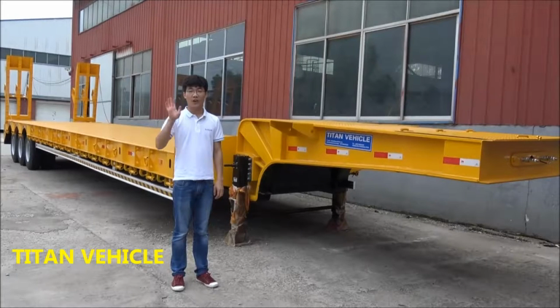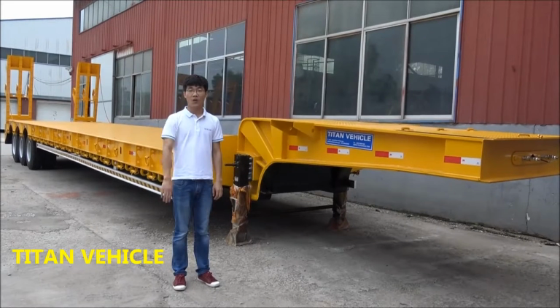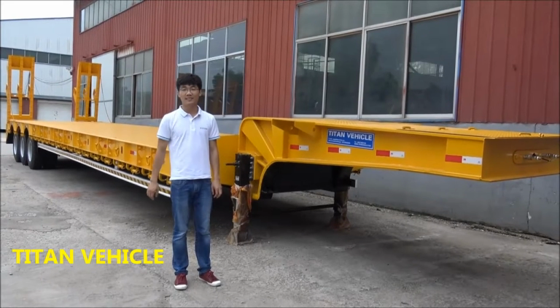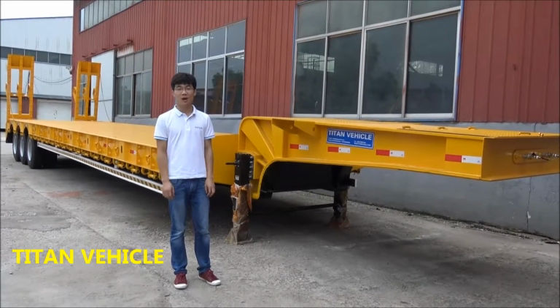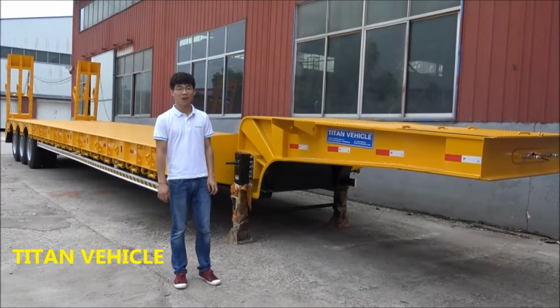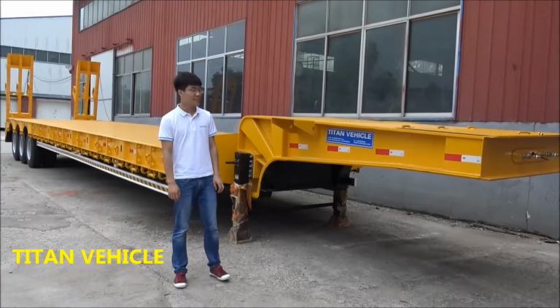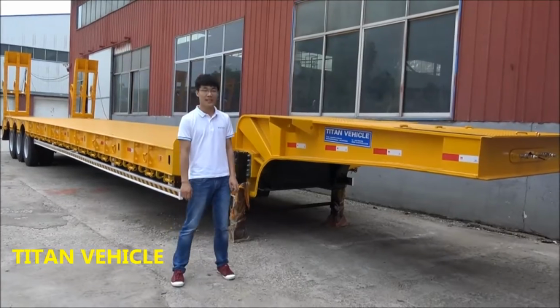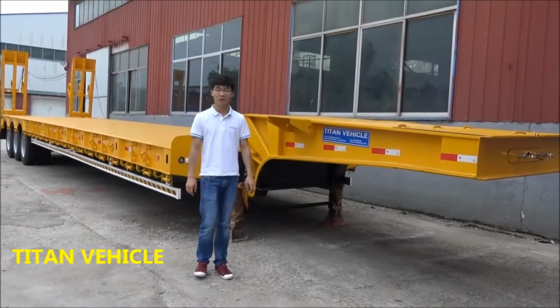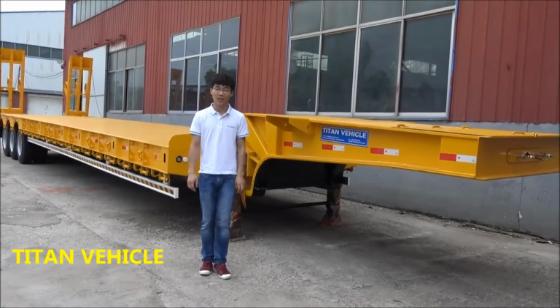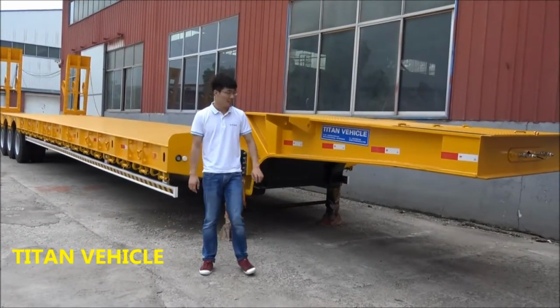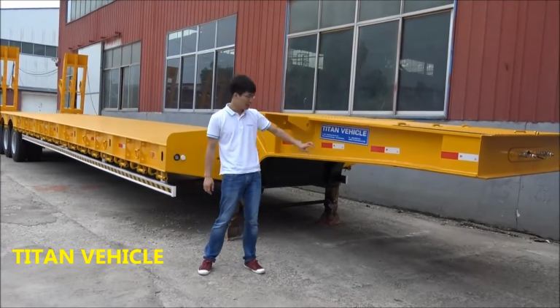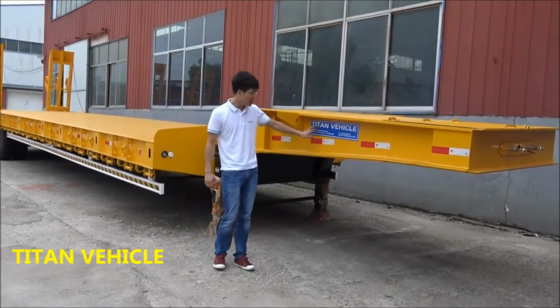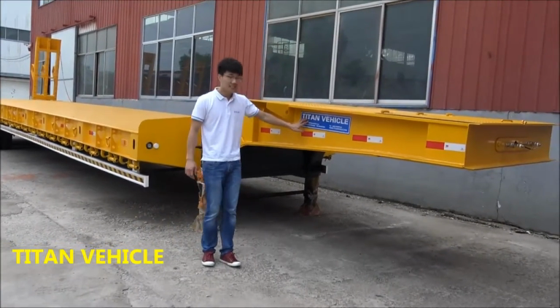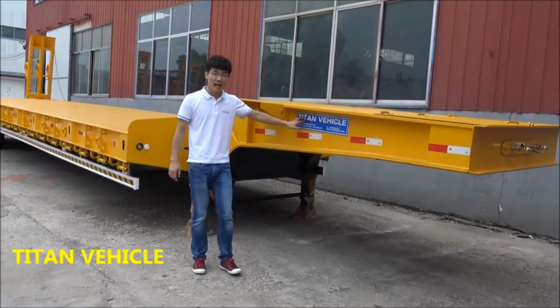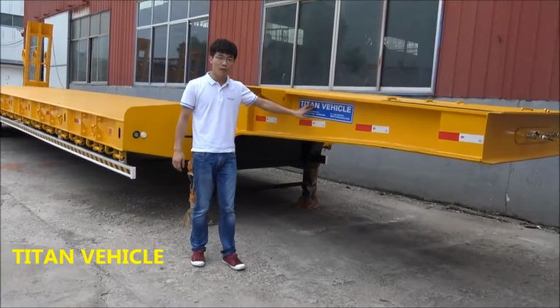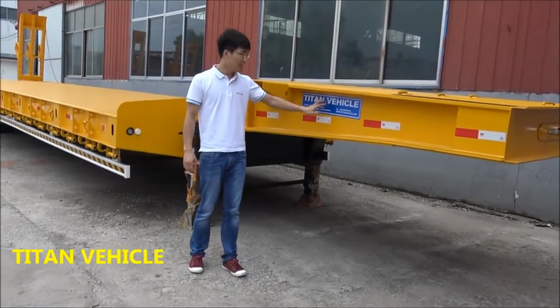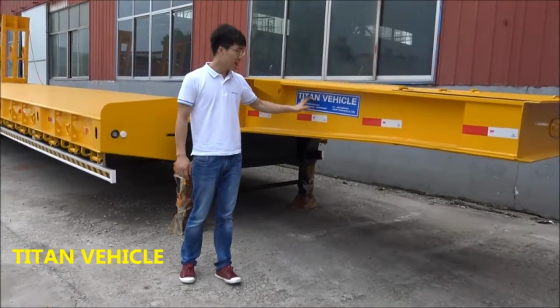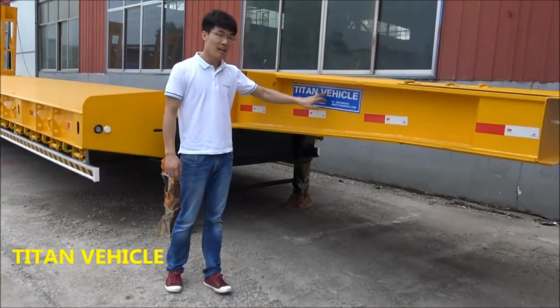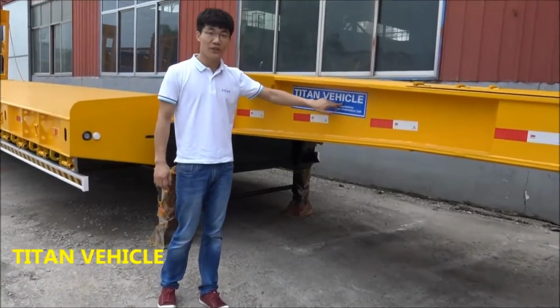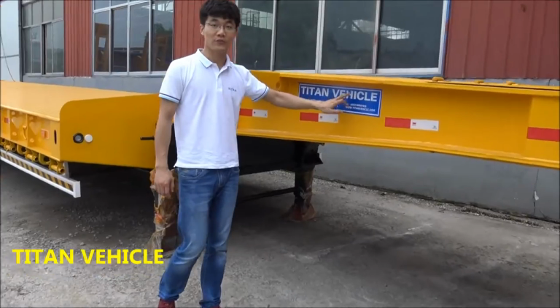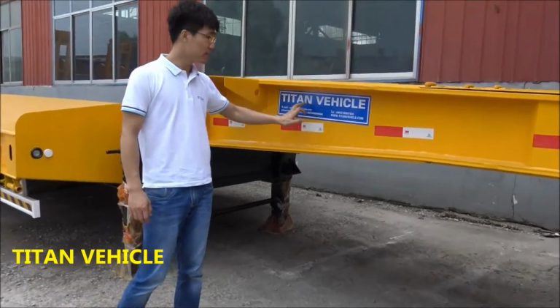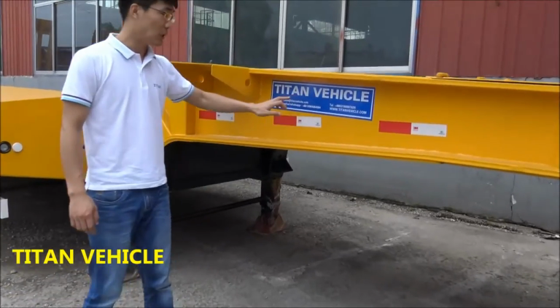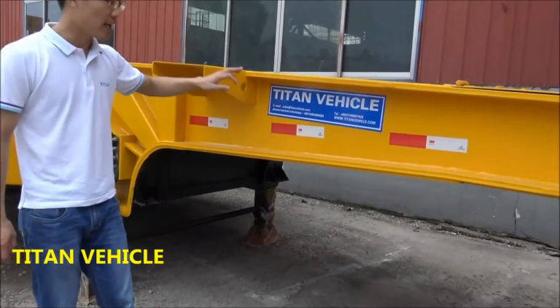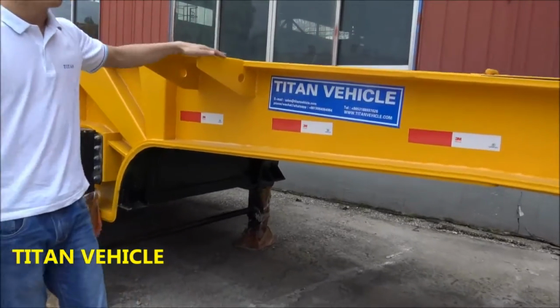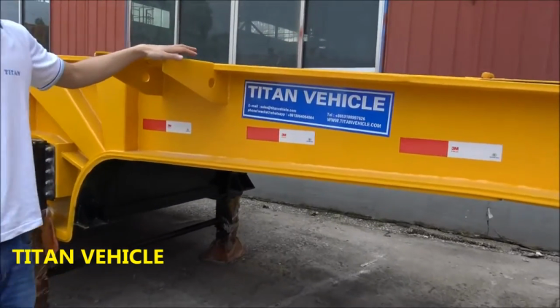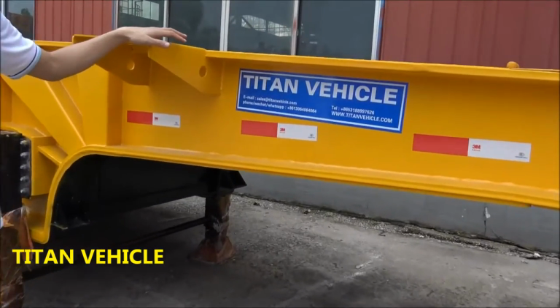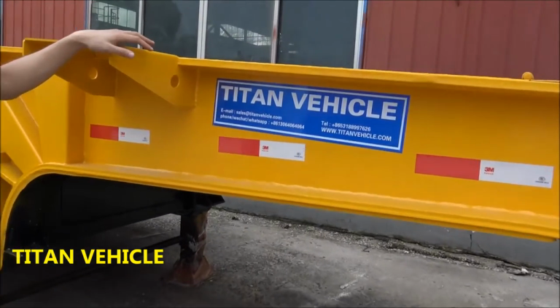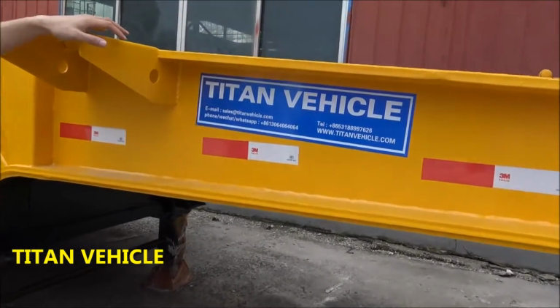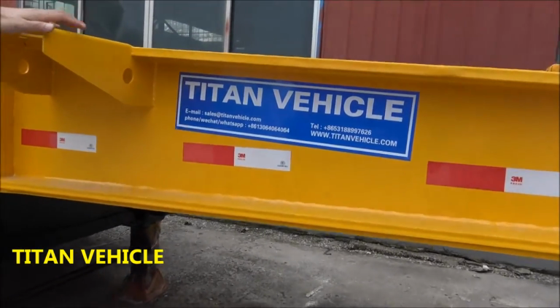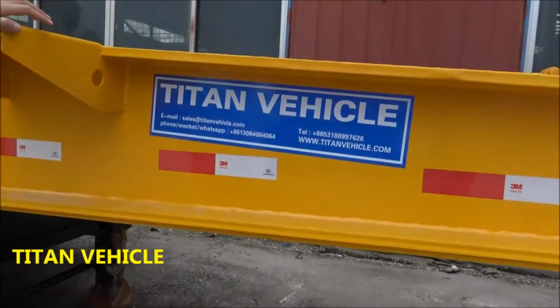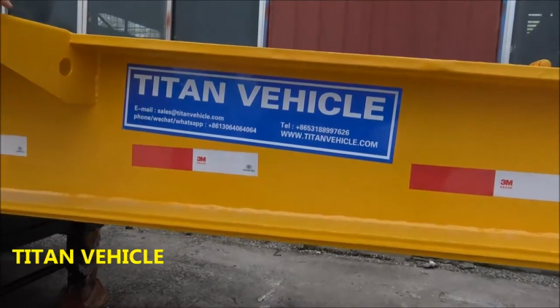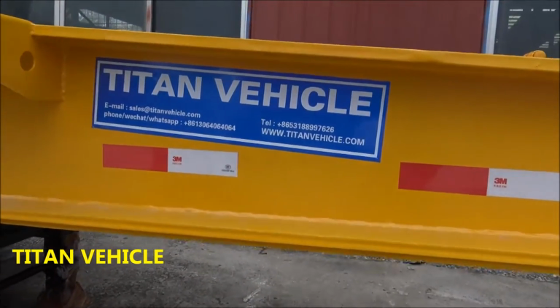Hello everyone, this is Tom from China's Taitan Vehicle Company. This is our brand, Taitan Vehicle. Today I would like to show you our low-bed trailer.